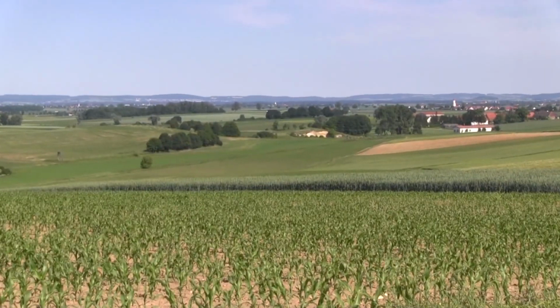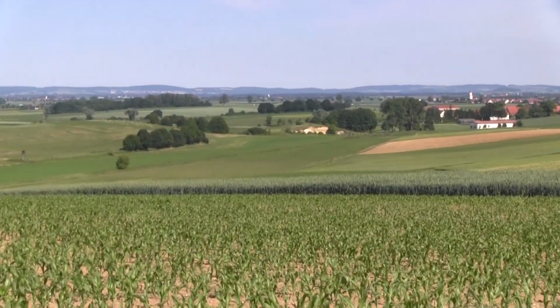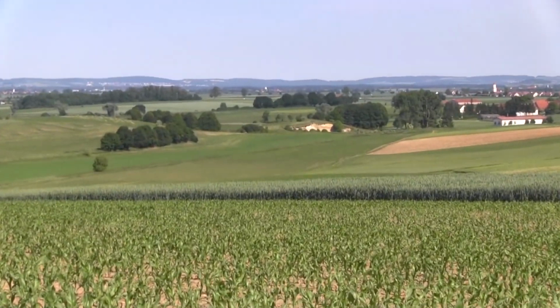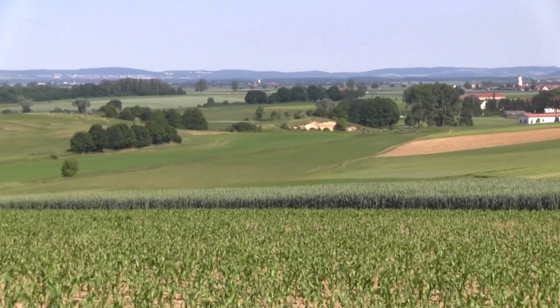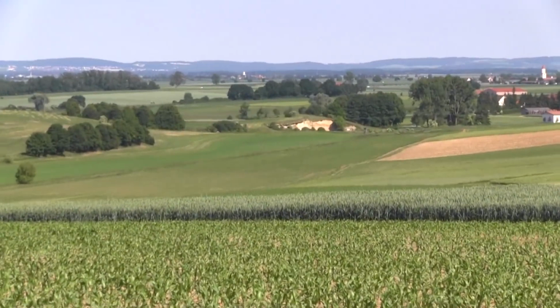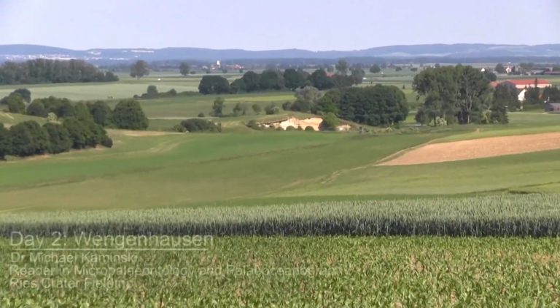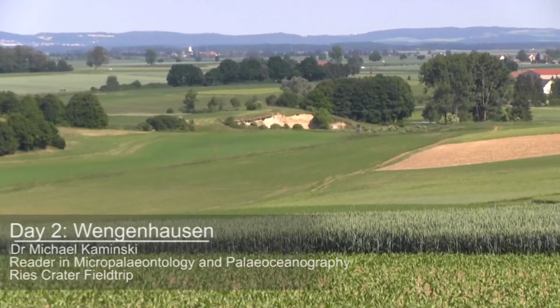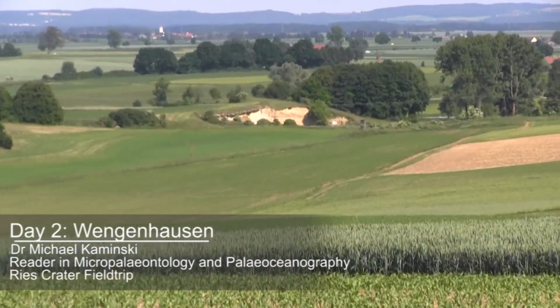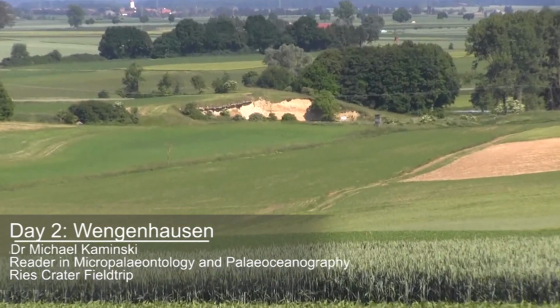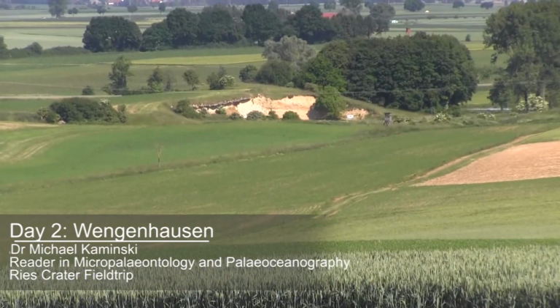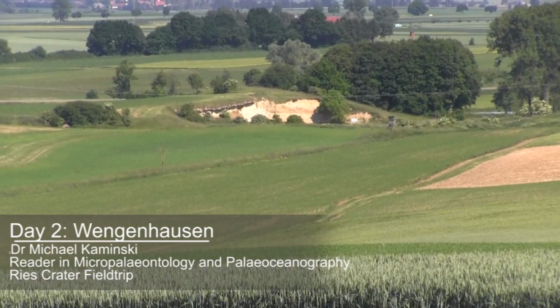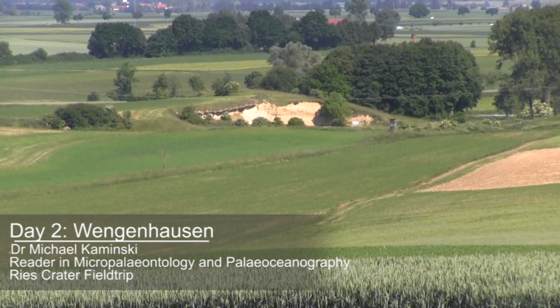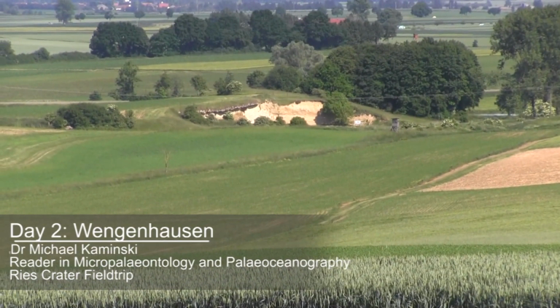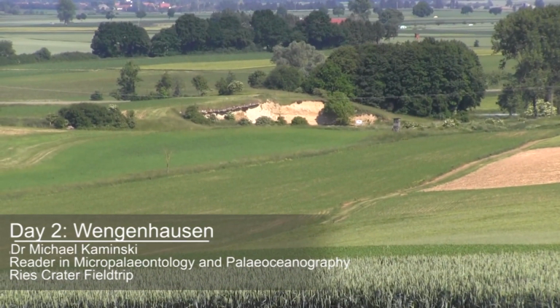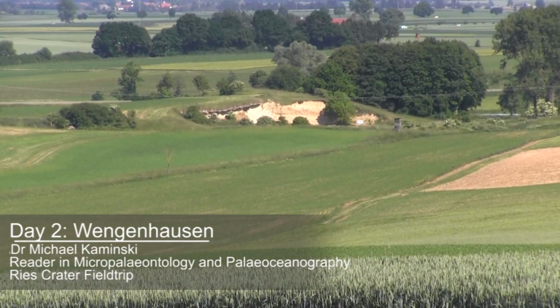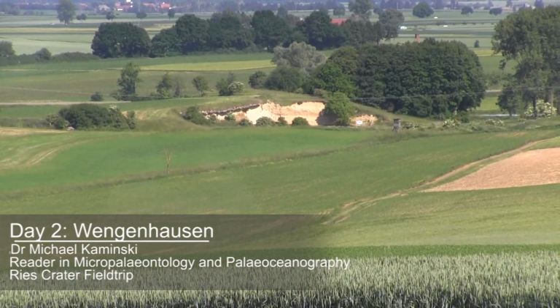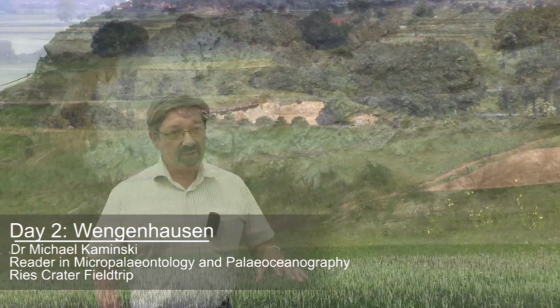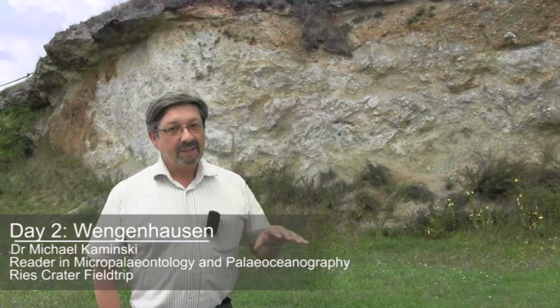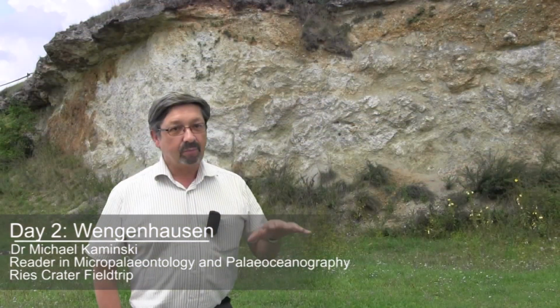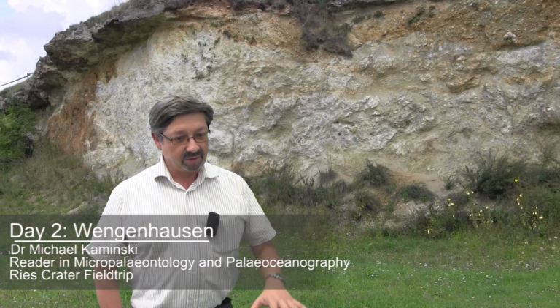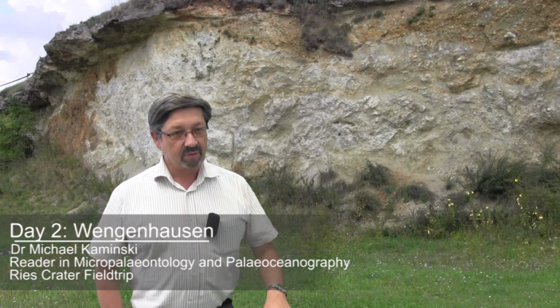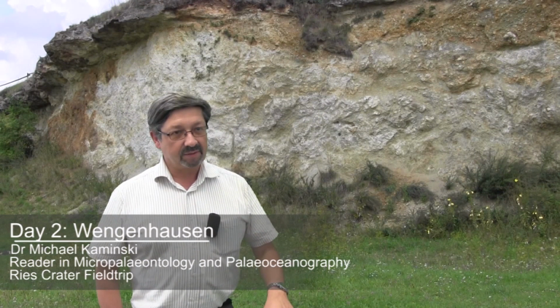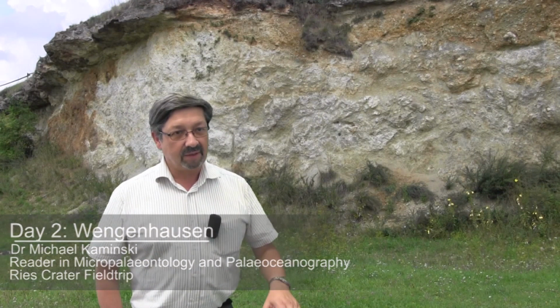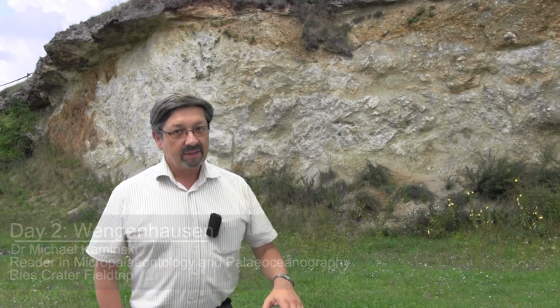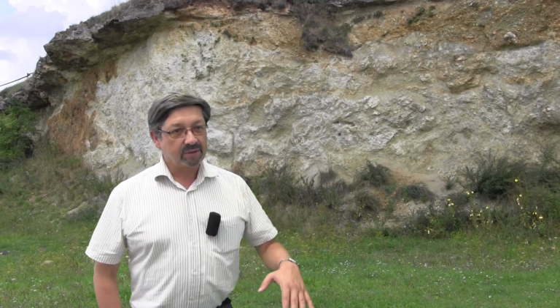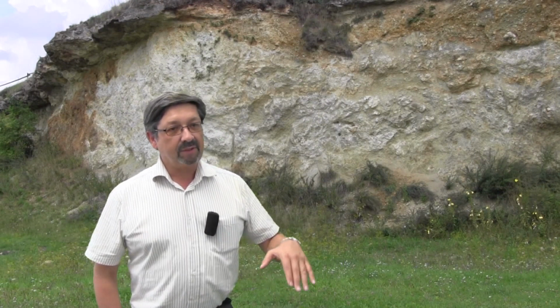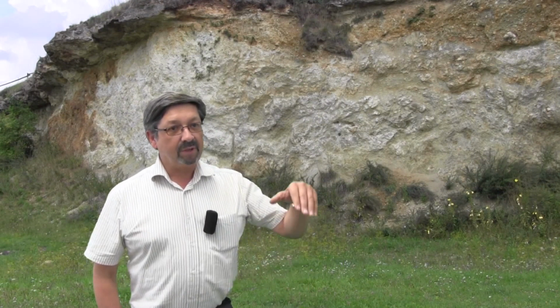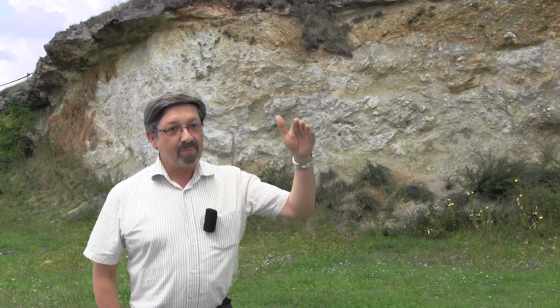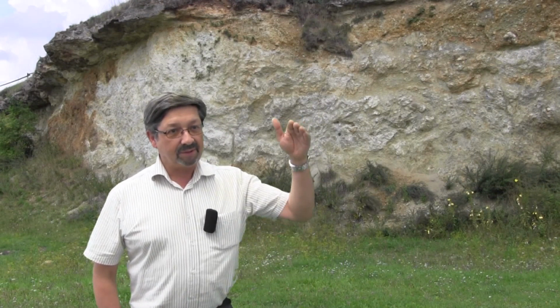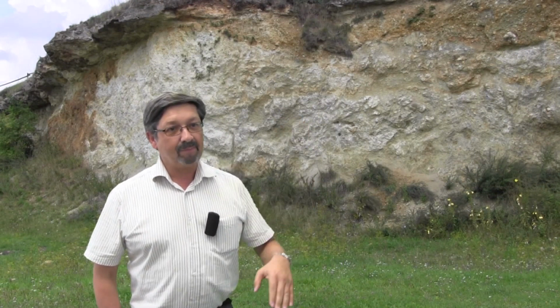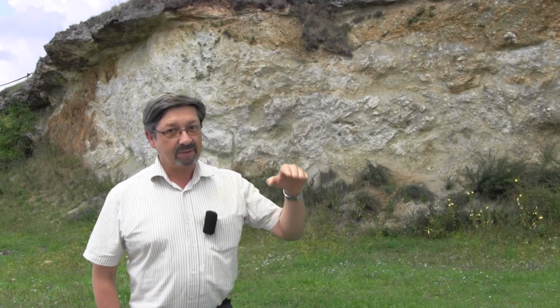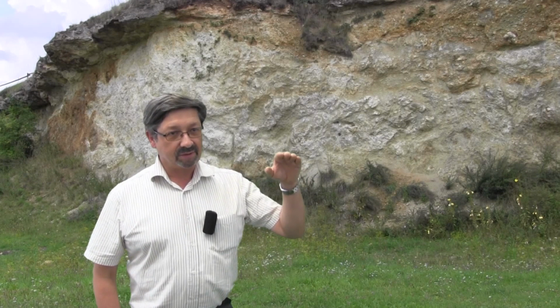When the asteroid impacted, it buried itself a kilometer or so into the target rock, exploded, depressing the Earth's crust, and then the Earth's crust immediately rebounded. It came back up to the surface.